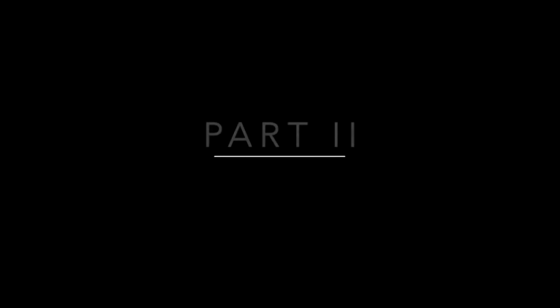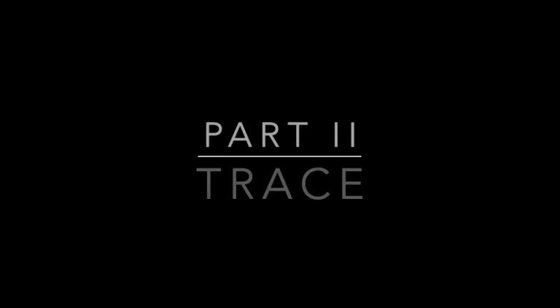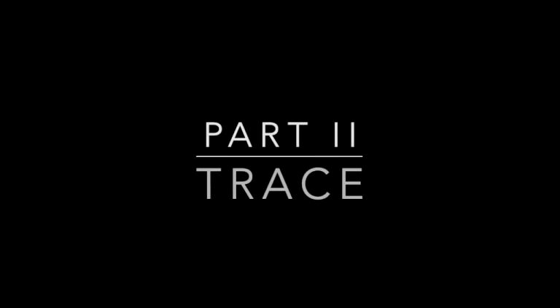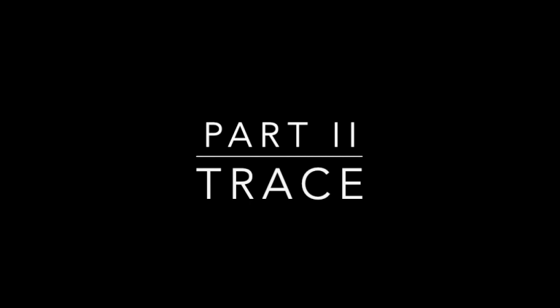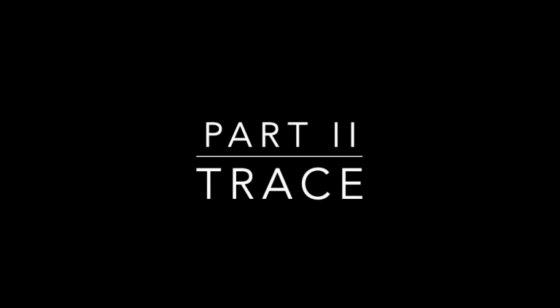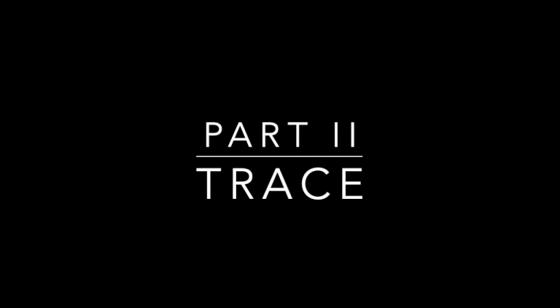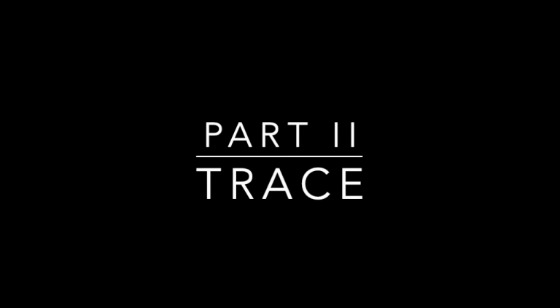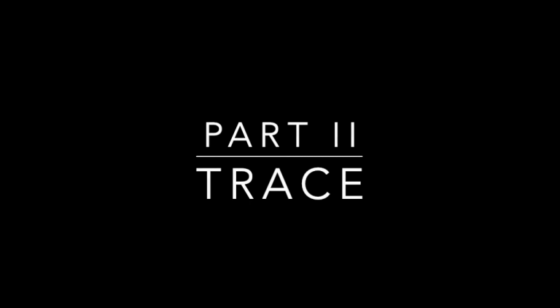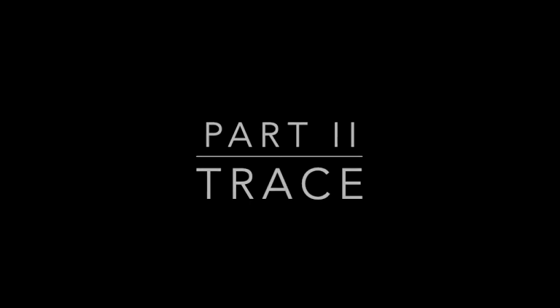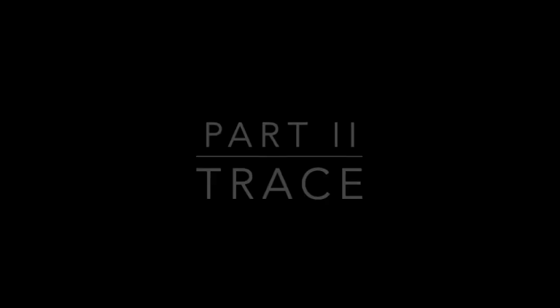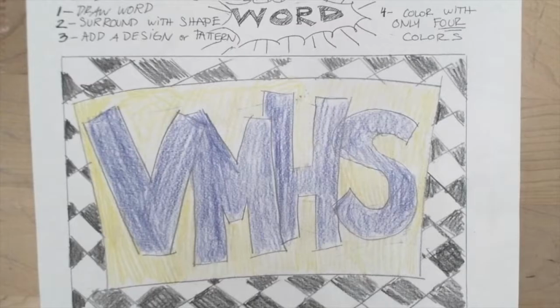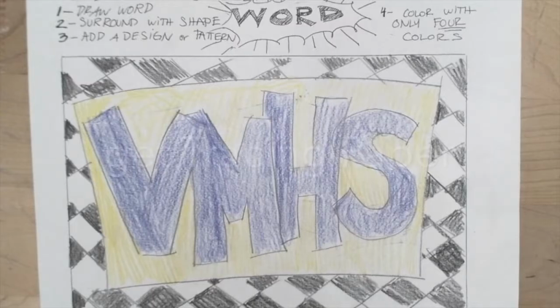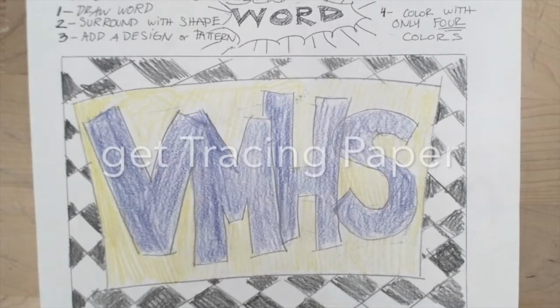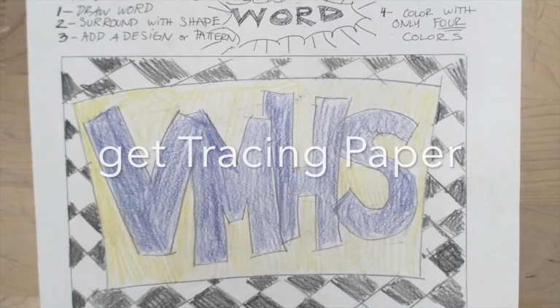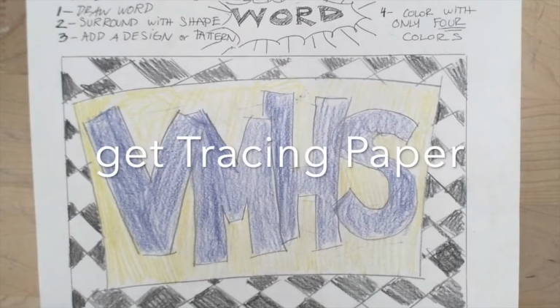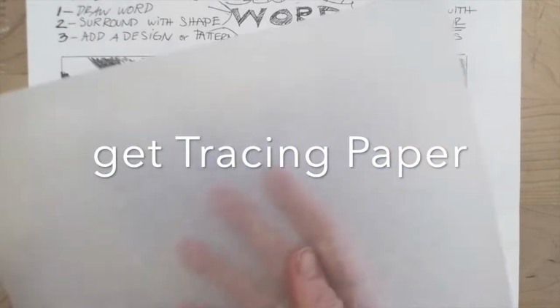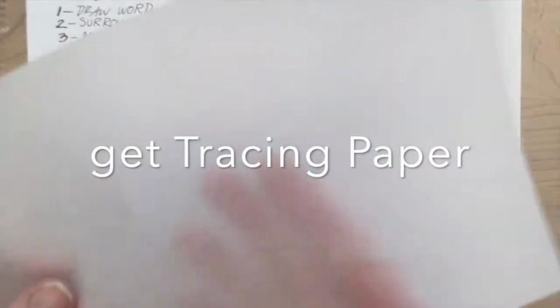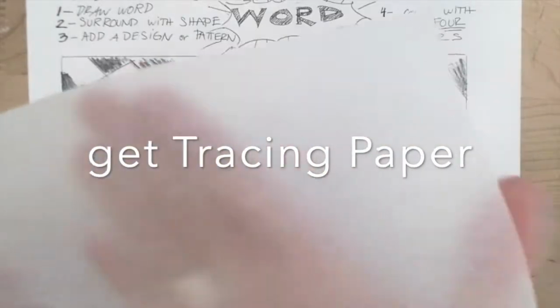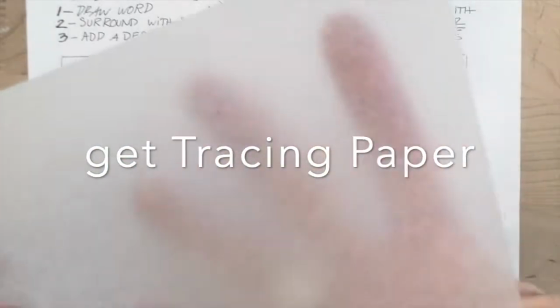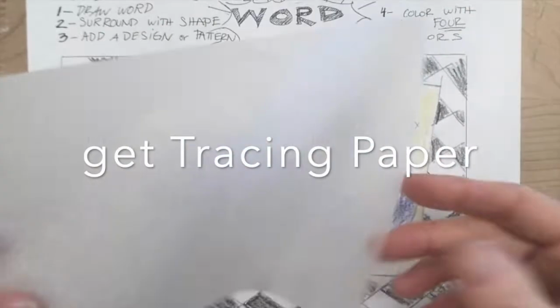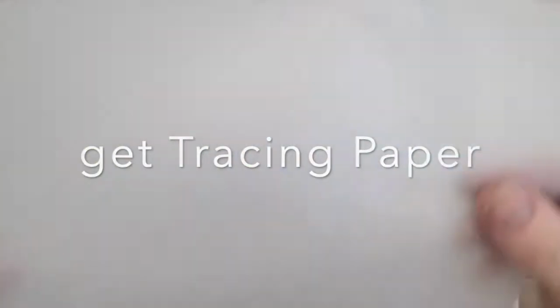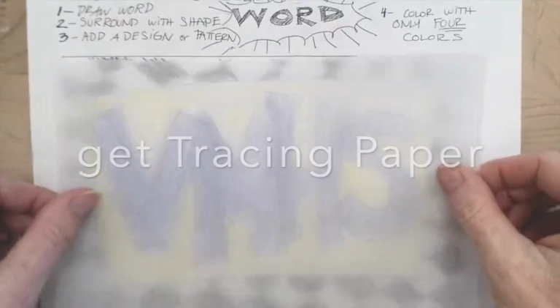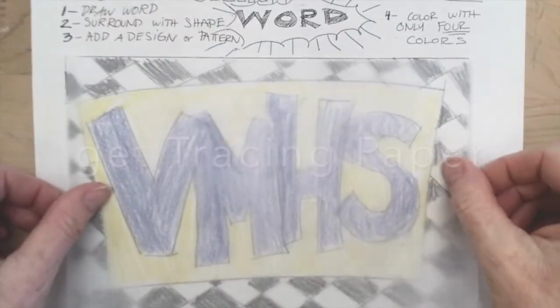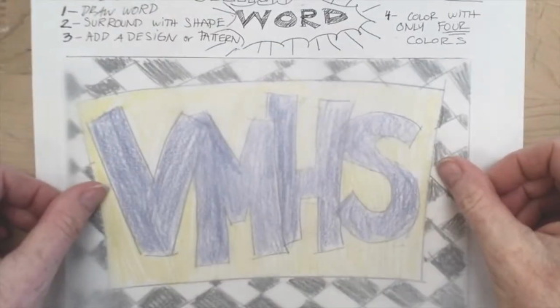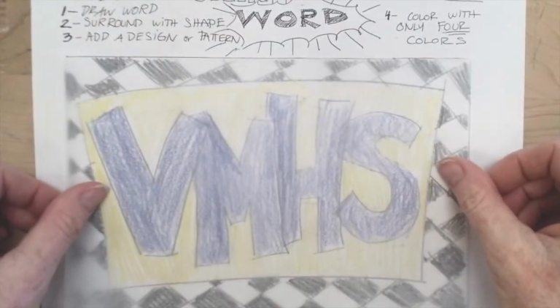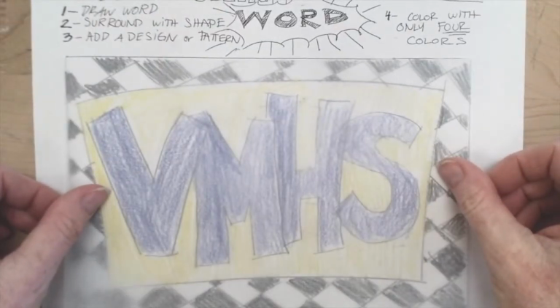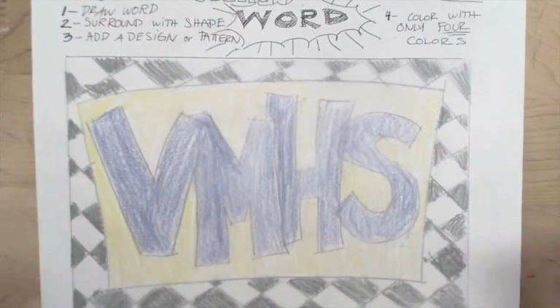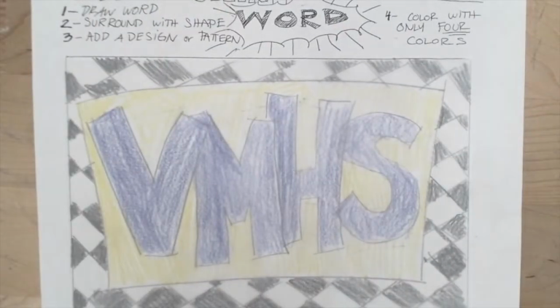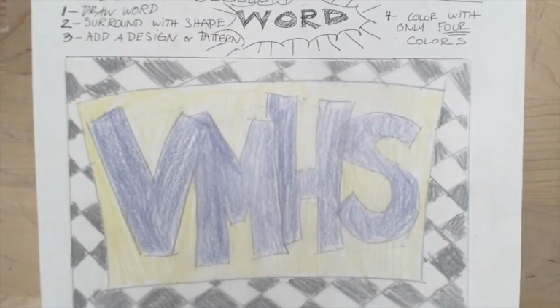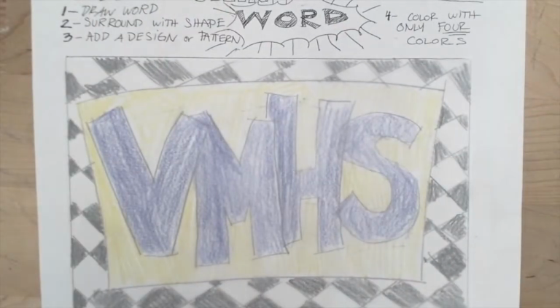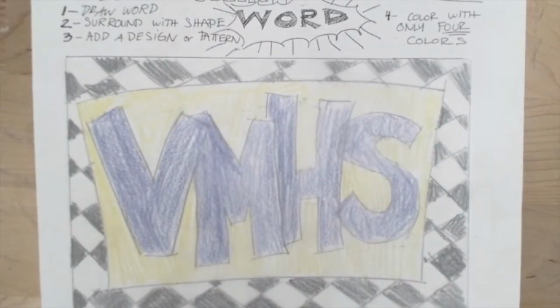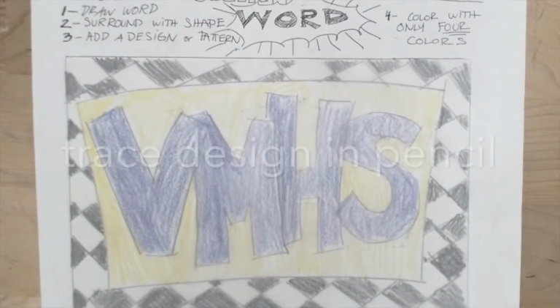When you're happy with this, you're going to get a piece of tracing paper — the see-through paper — and retrace your design. We're going to use this to flip the image onto your printing block.